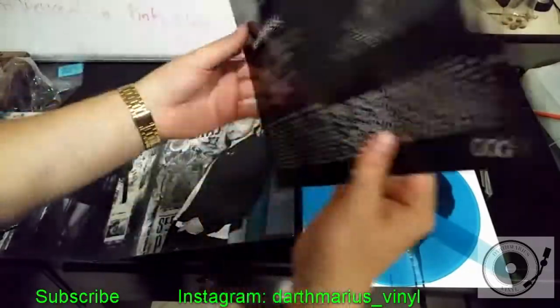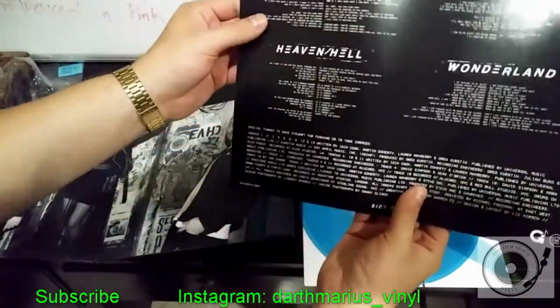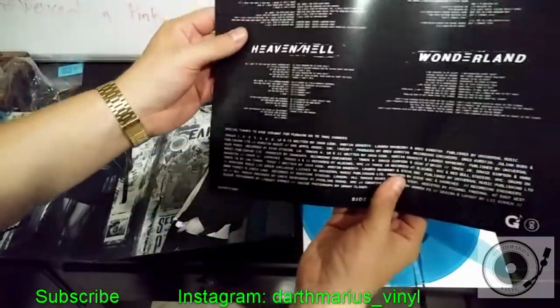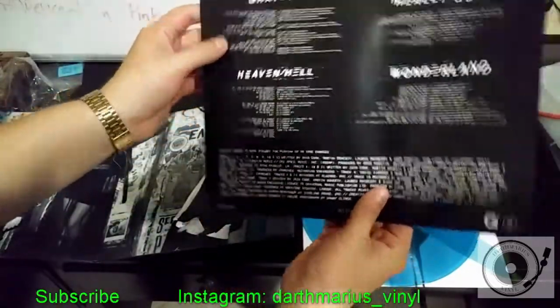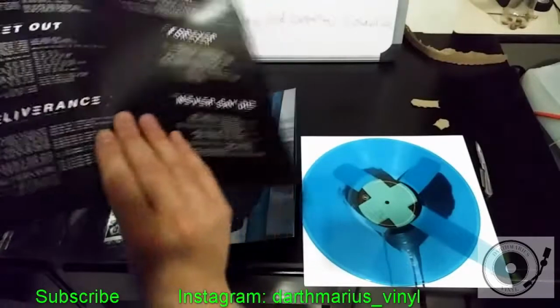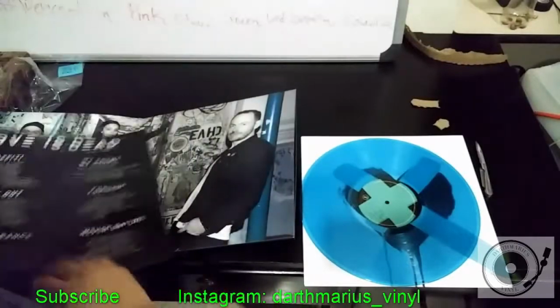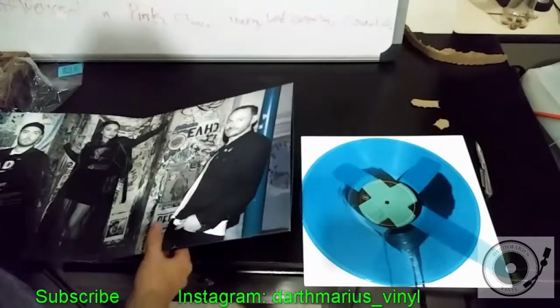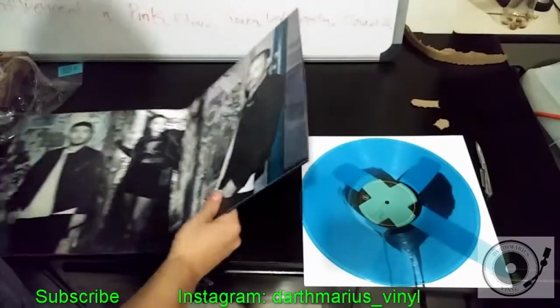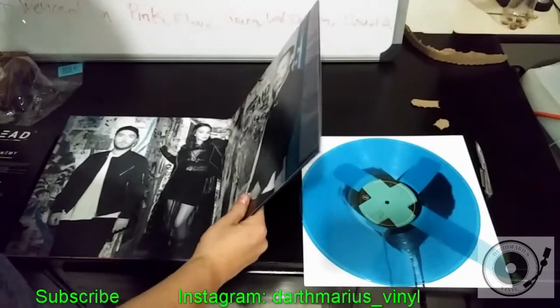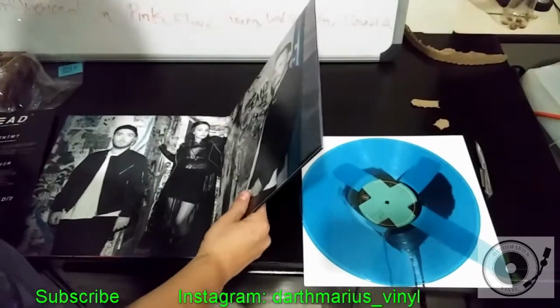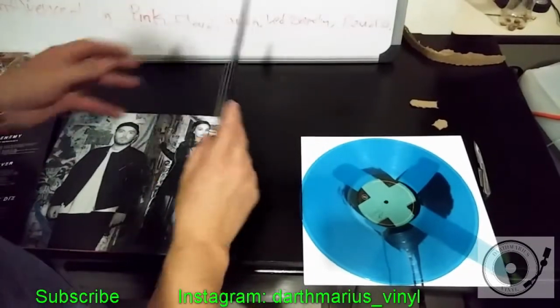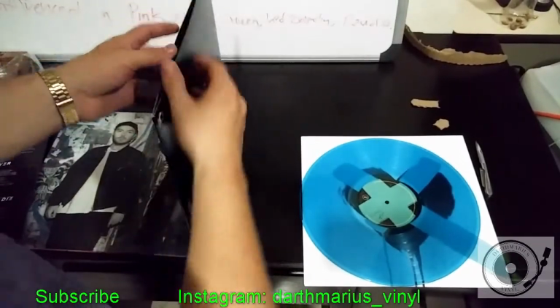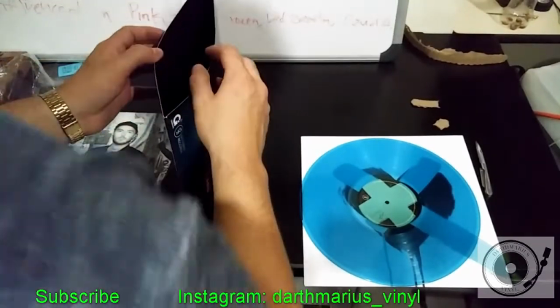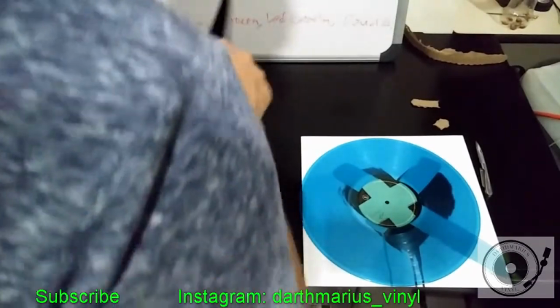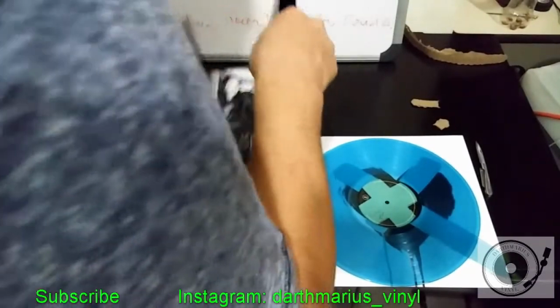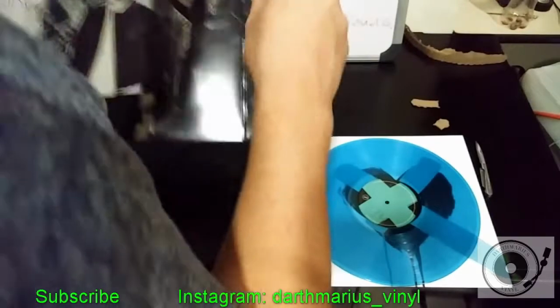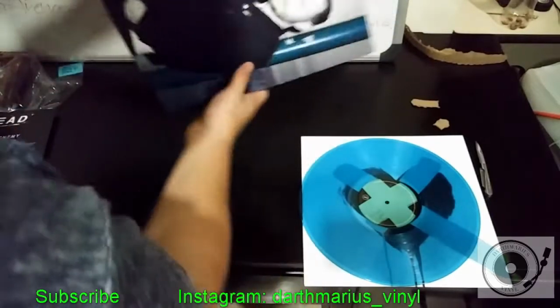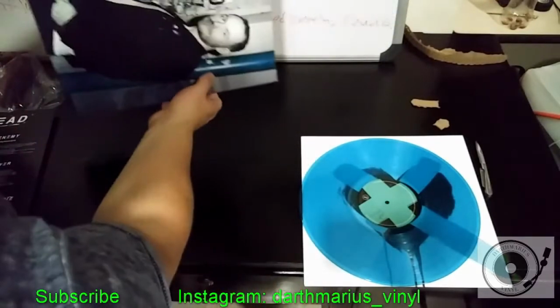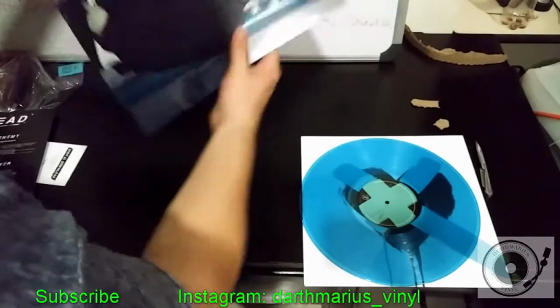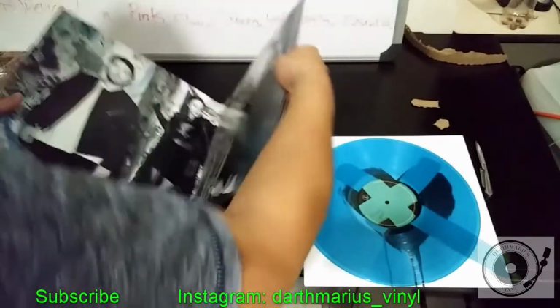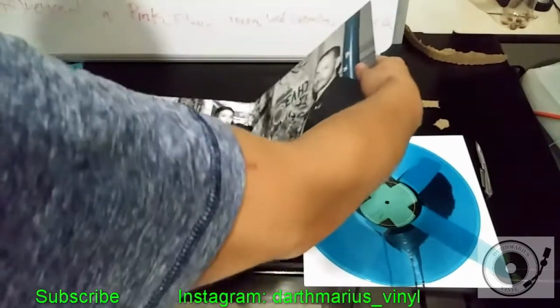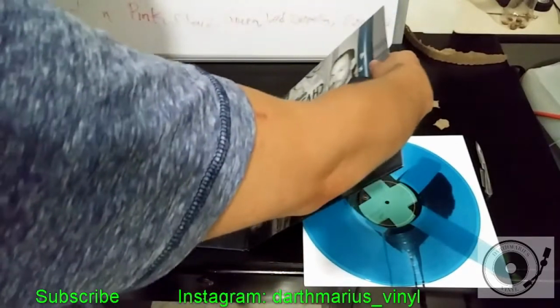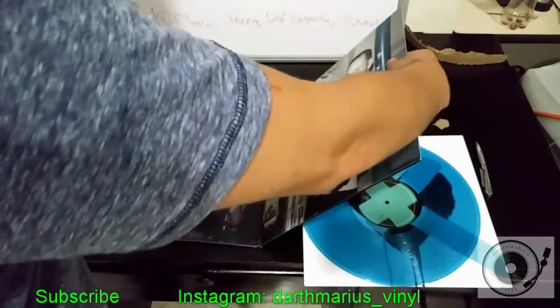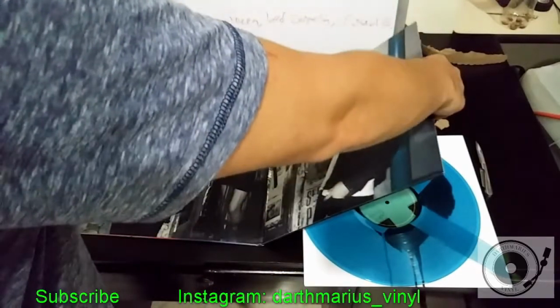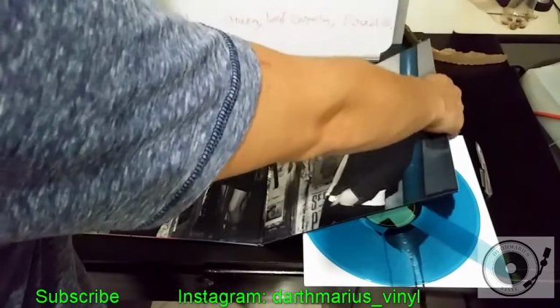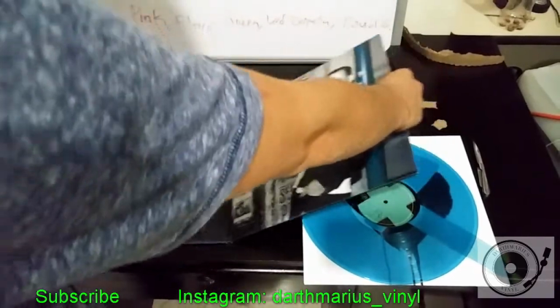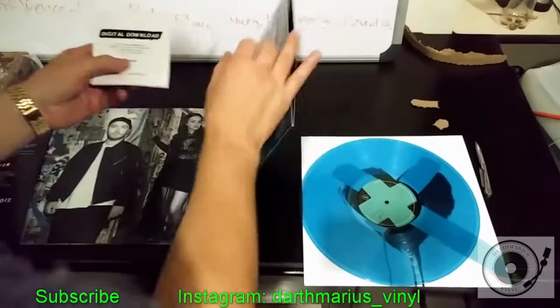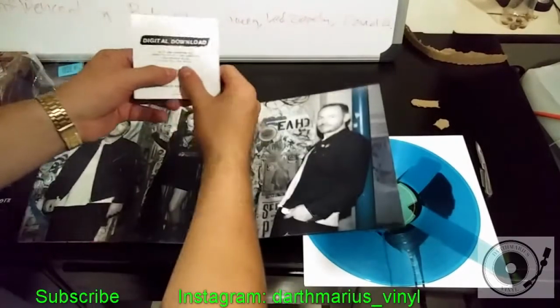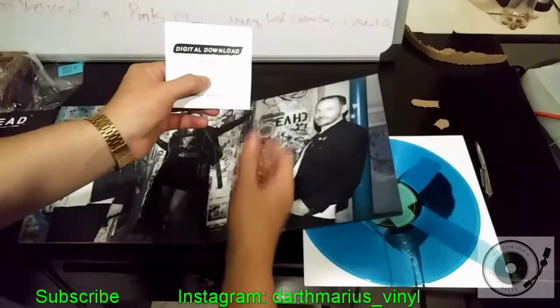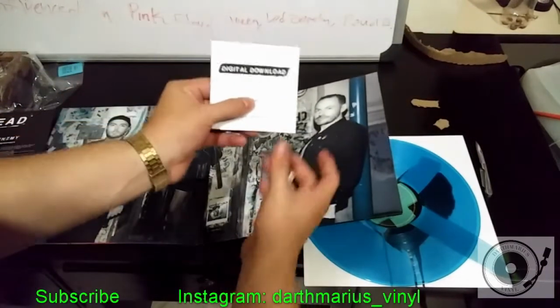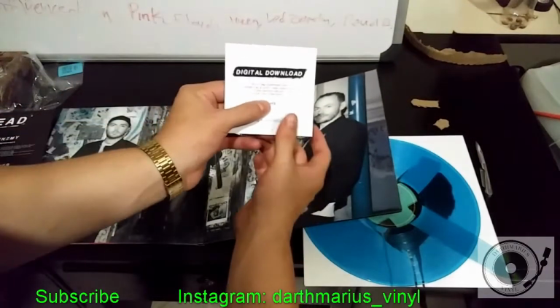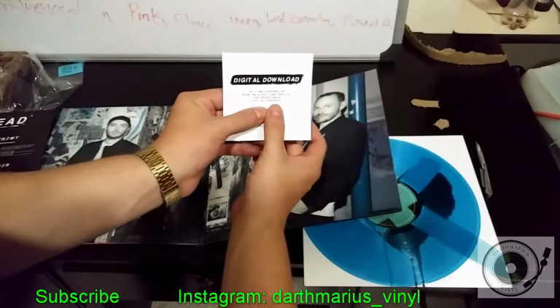Really cool packaging. And there's a digital download card.